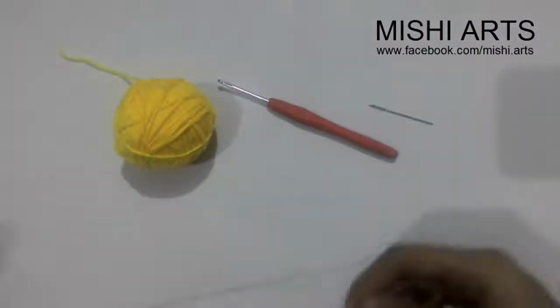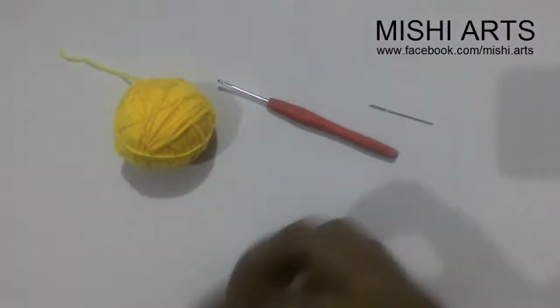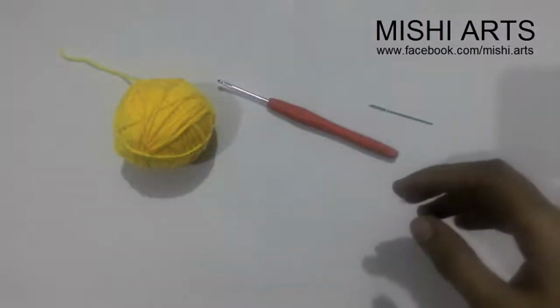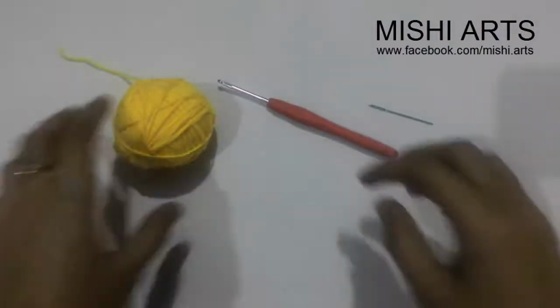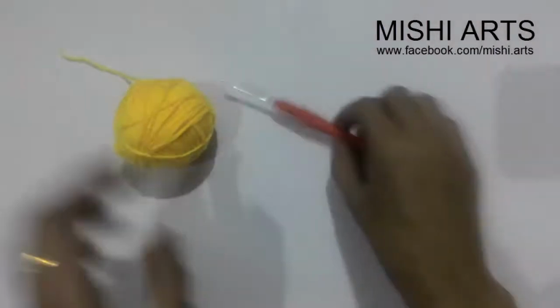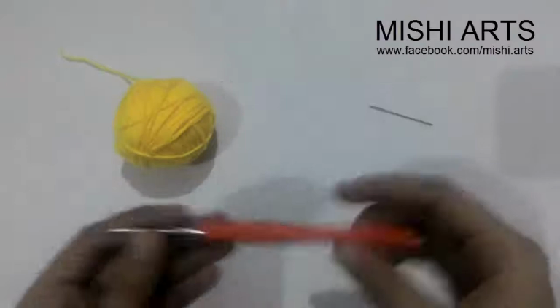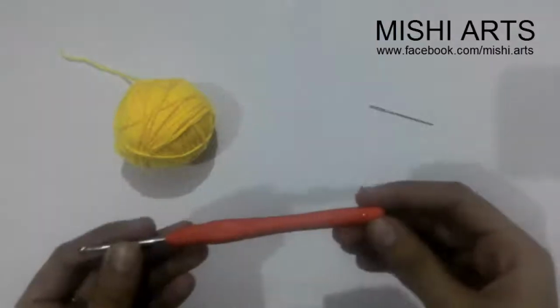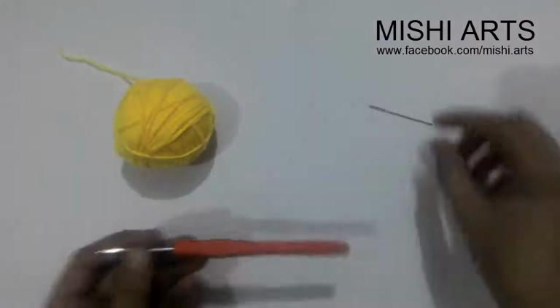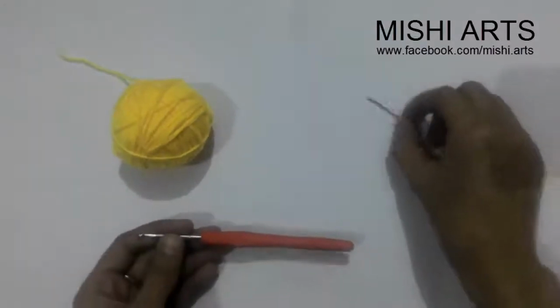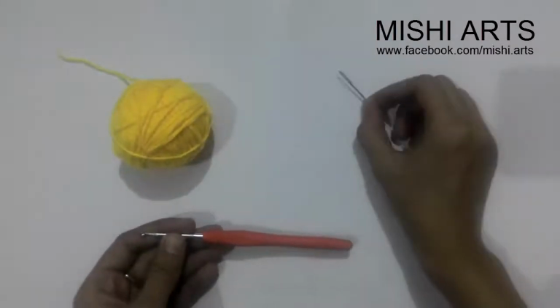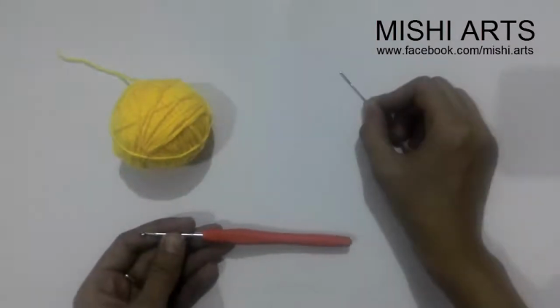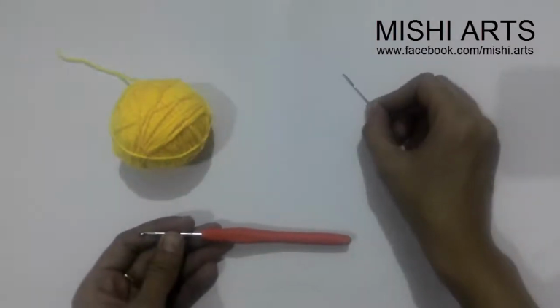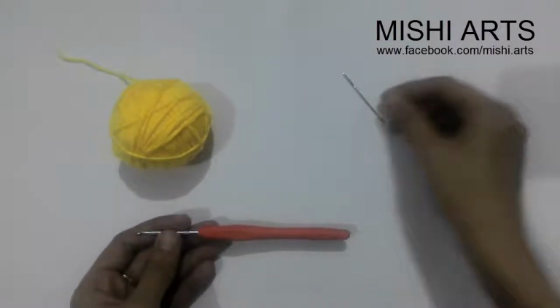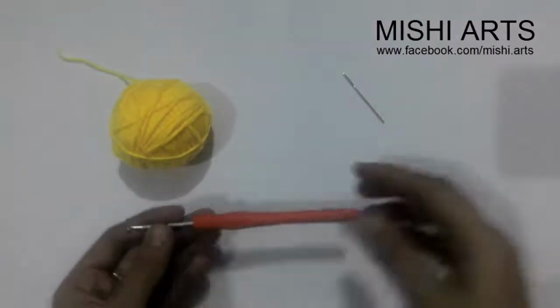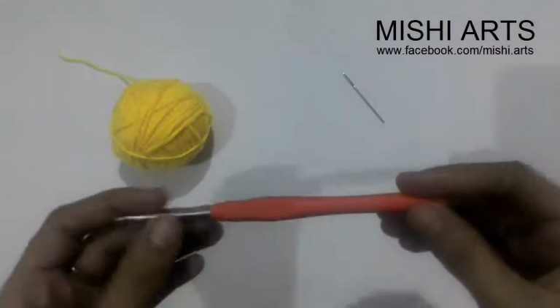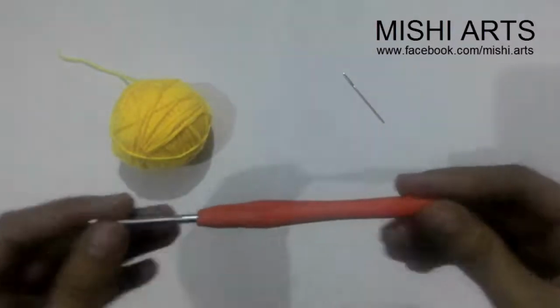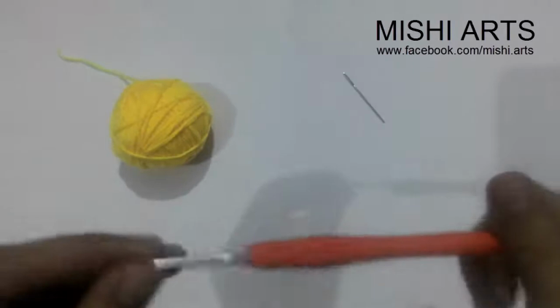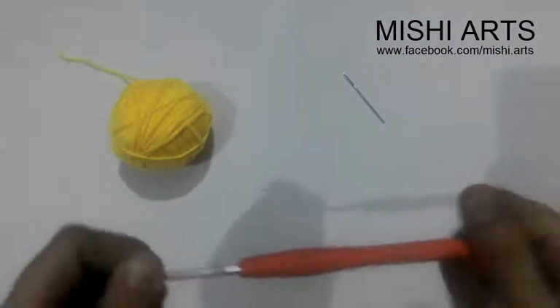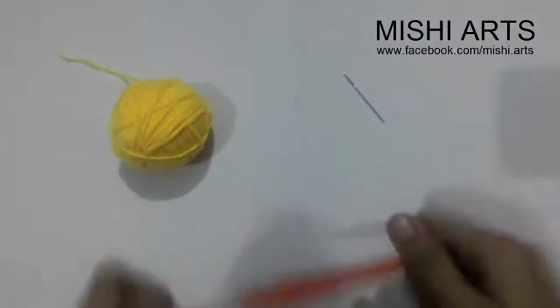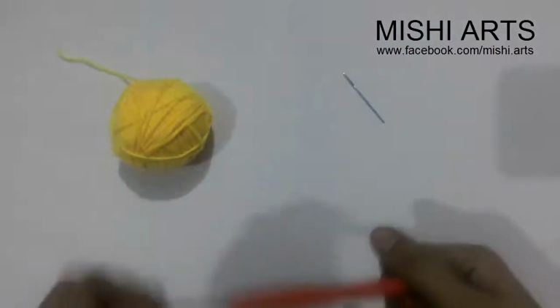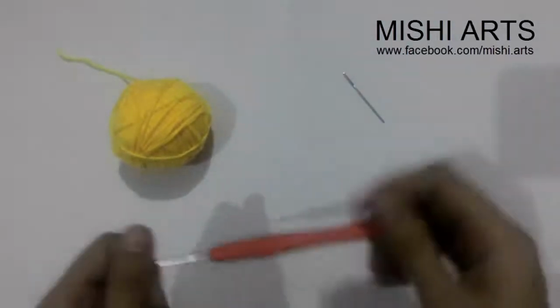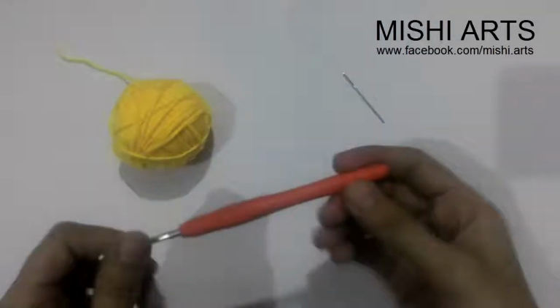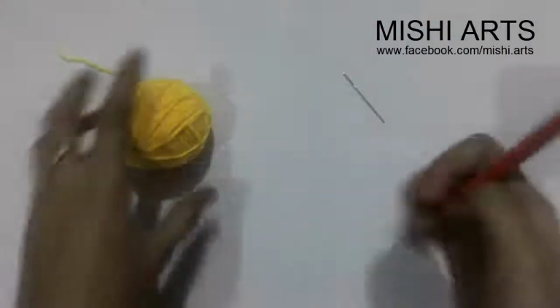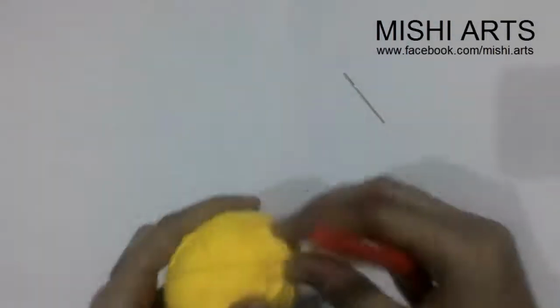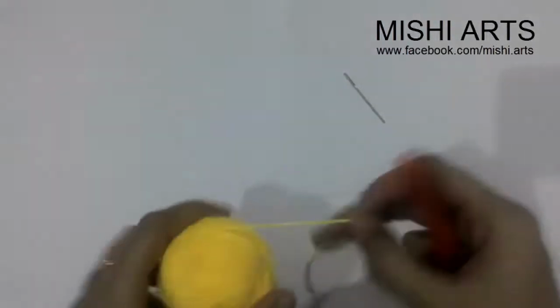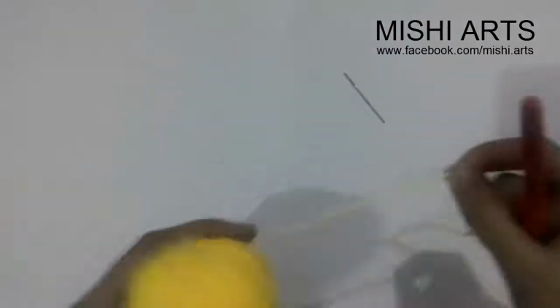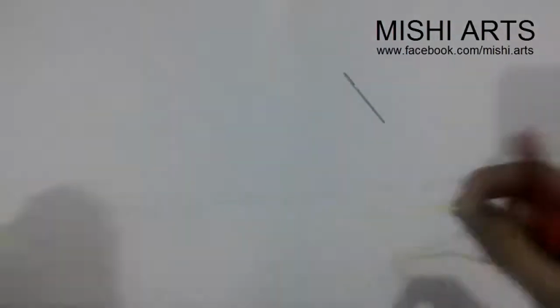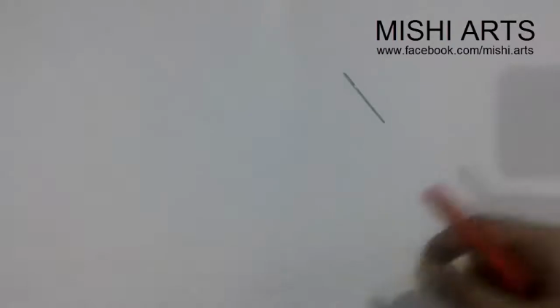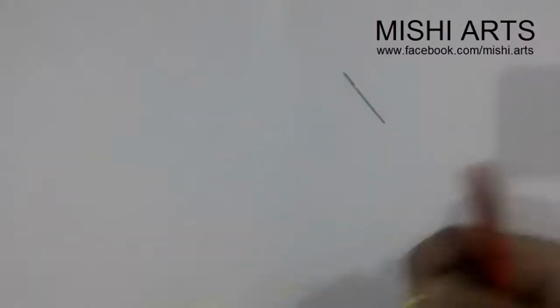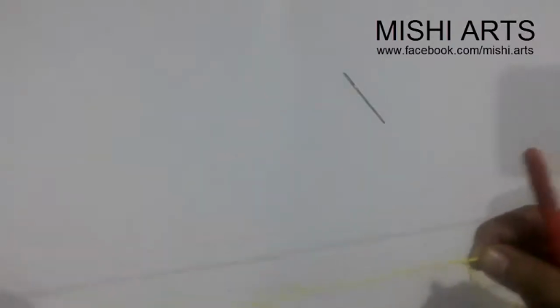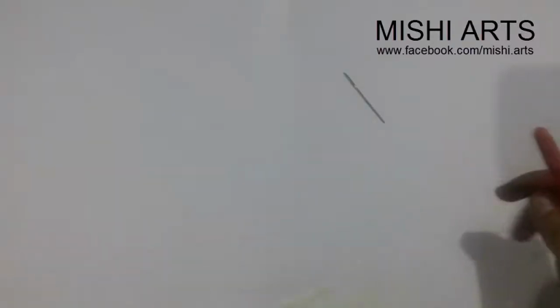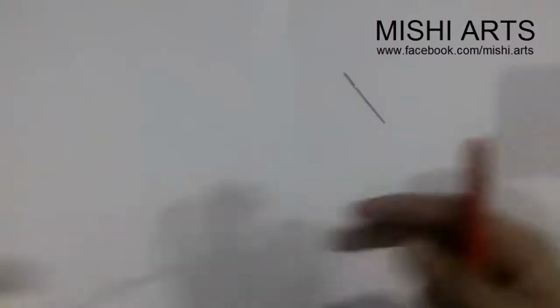We are going to start with chain. What will you be needing? You will be needing a darning needle — you can also call it a tapestry needle — a hook, and some yarn. The yarn of your favorite color, whatever you want.